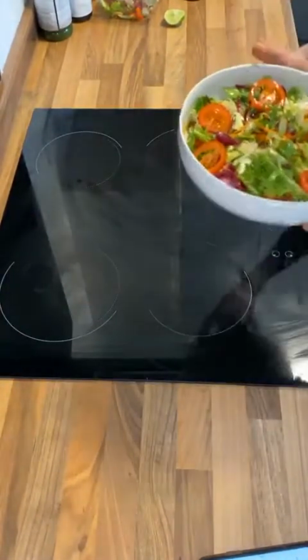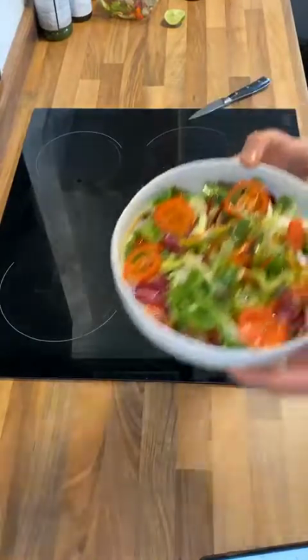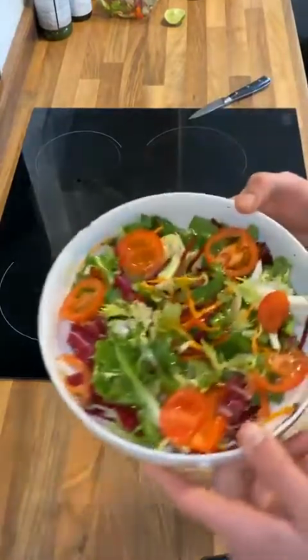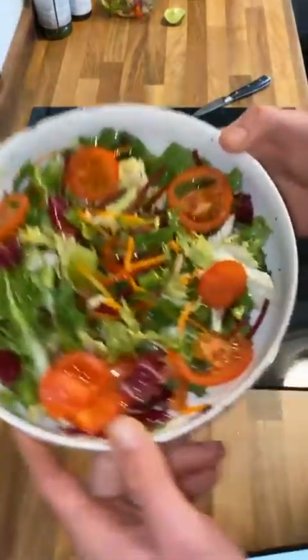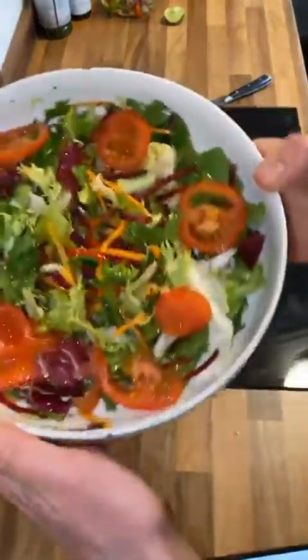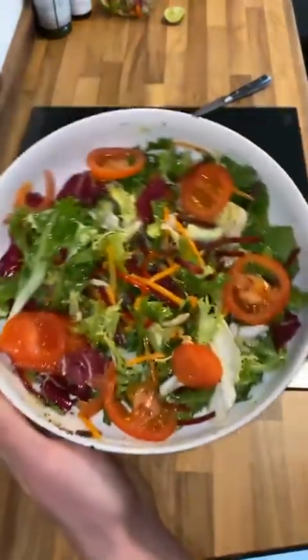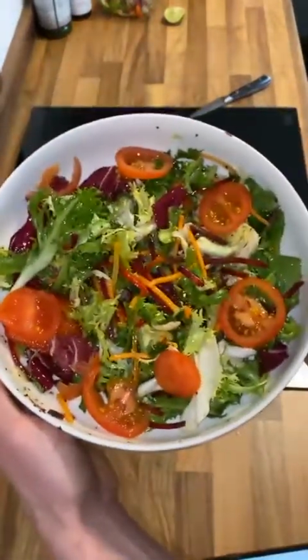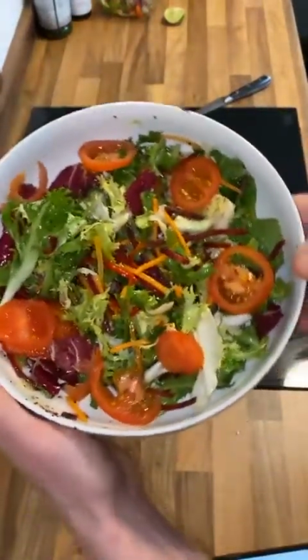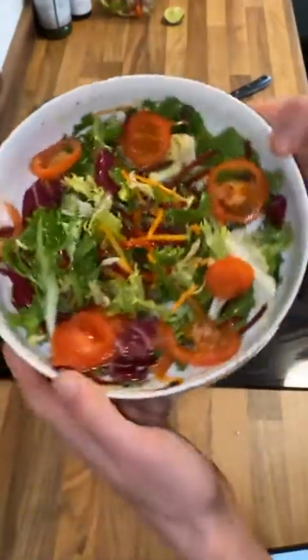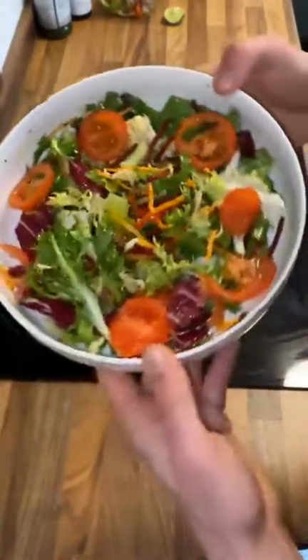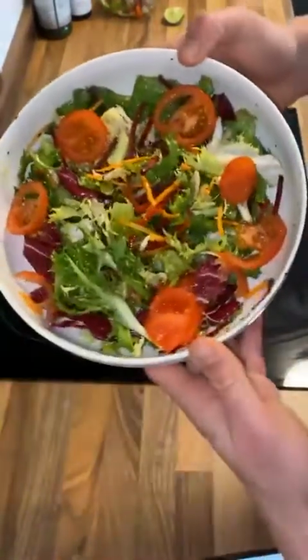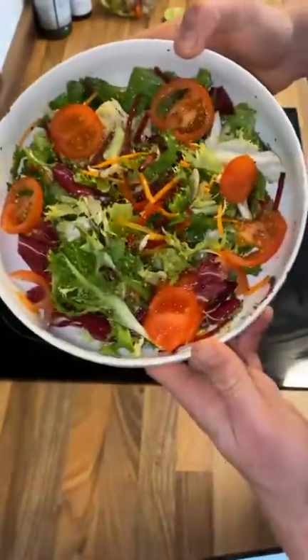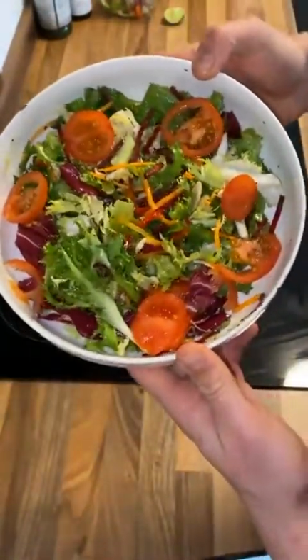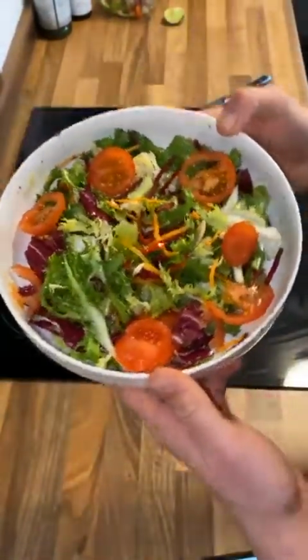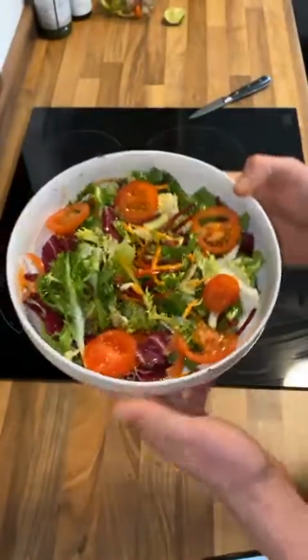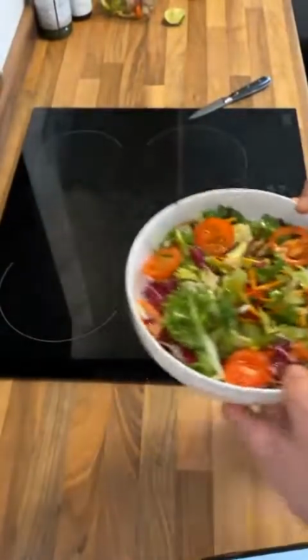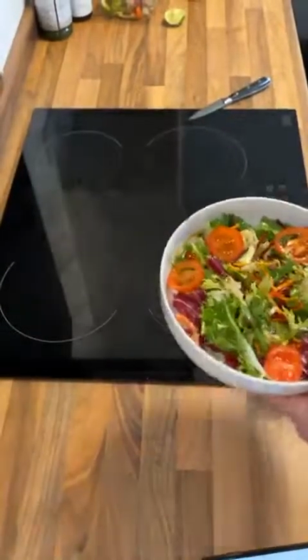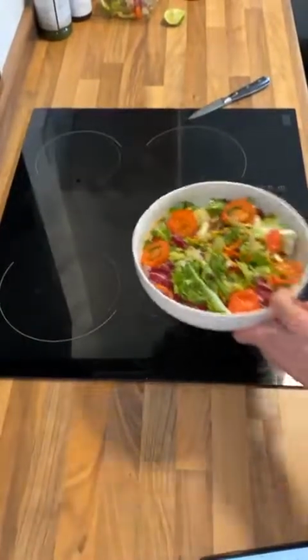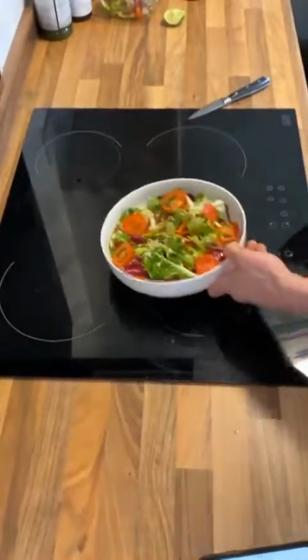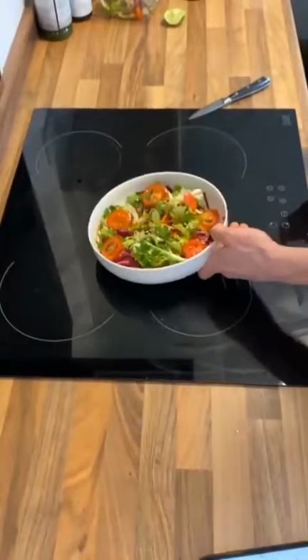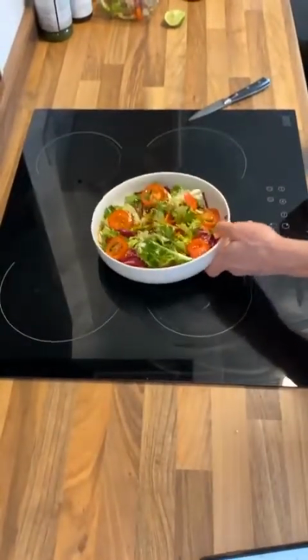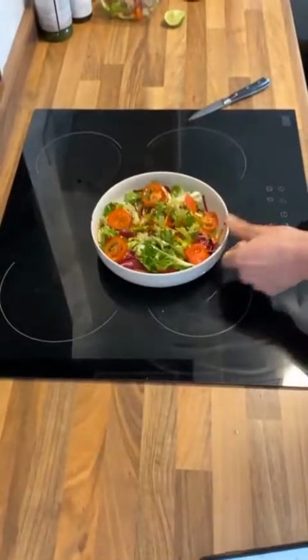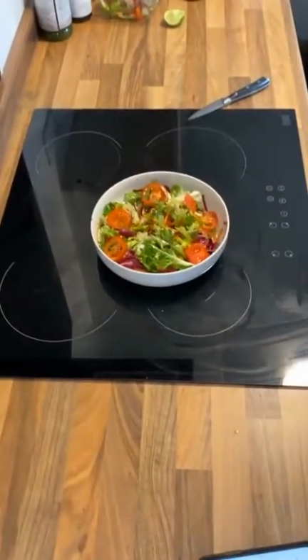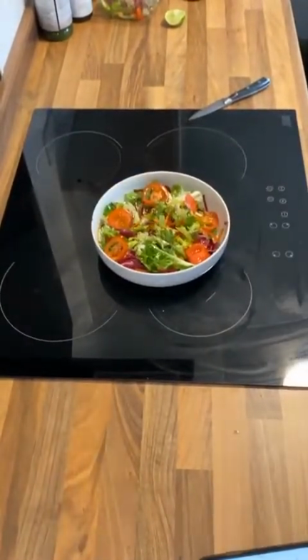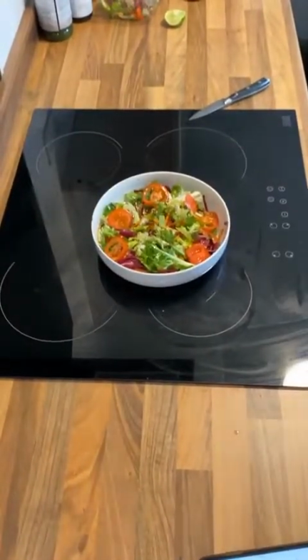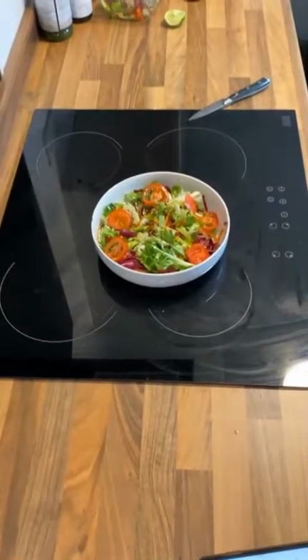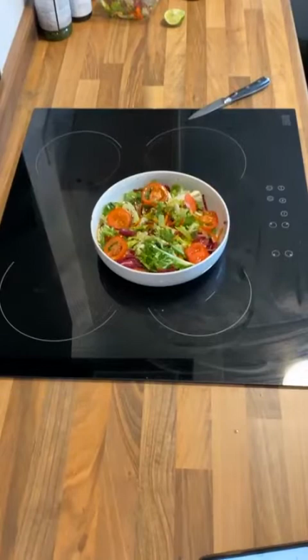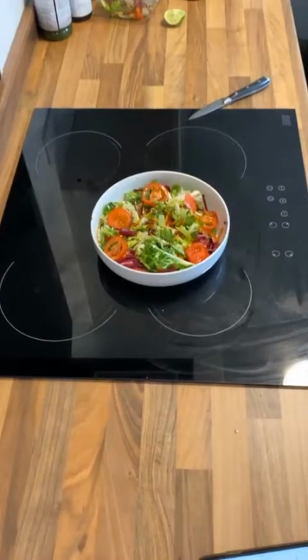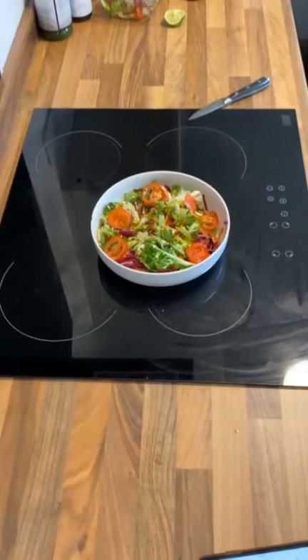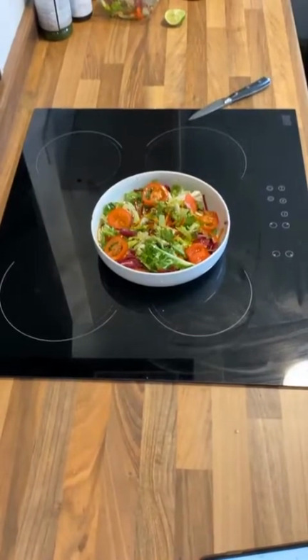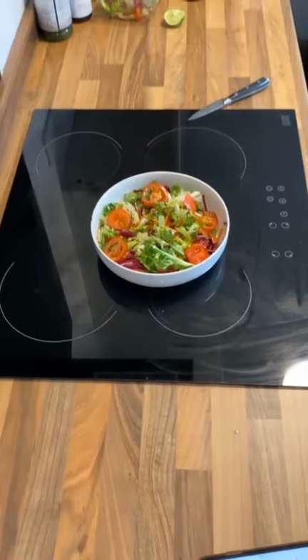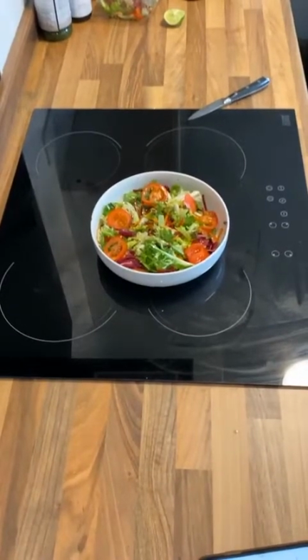There's our salad with the lime, chili, garlic oil dressing. What we'll do is serve the salmon just over the top of that when it's done. I'll see you shortly — cheers.